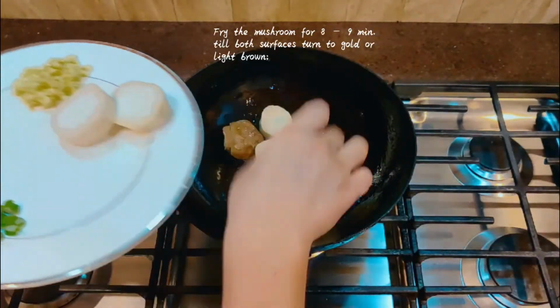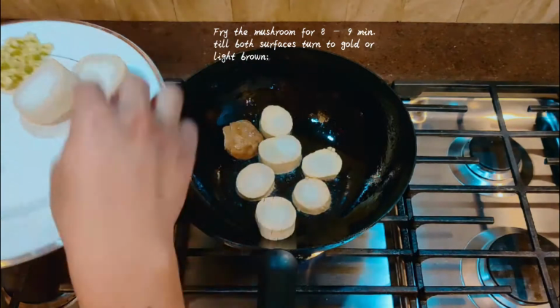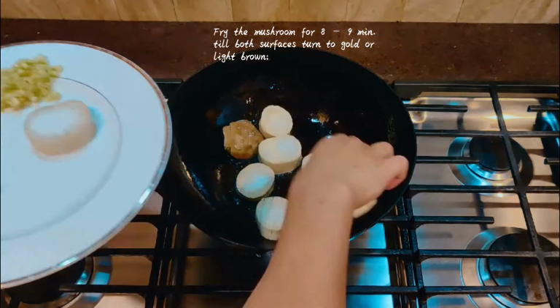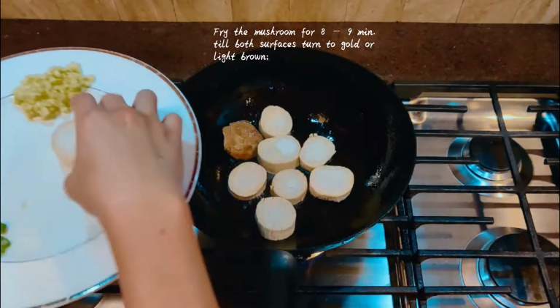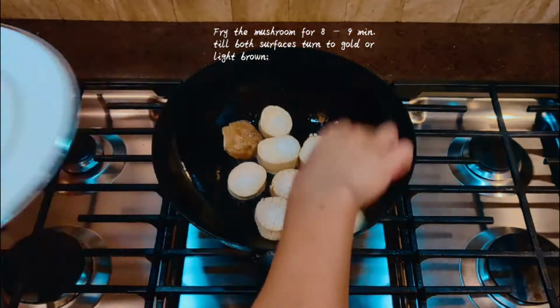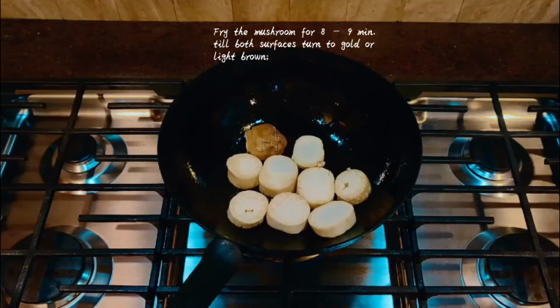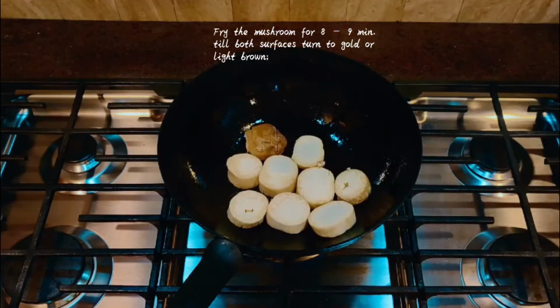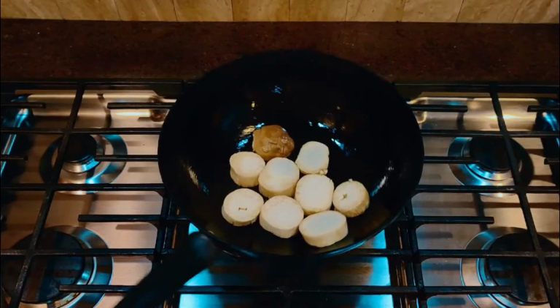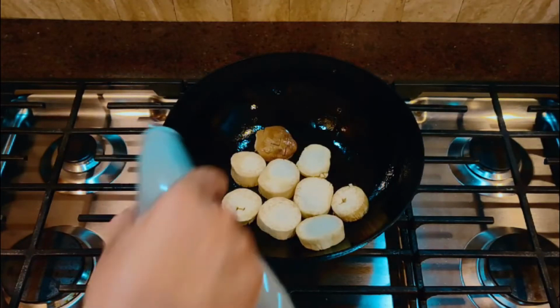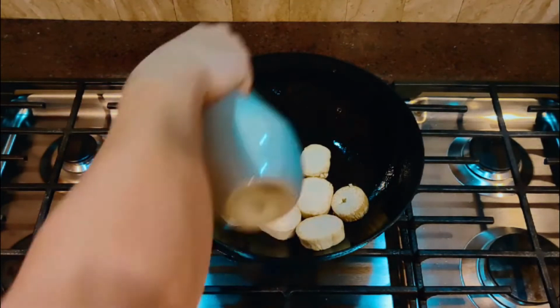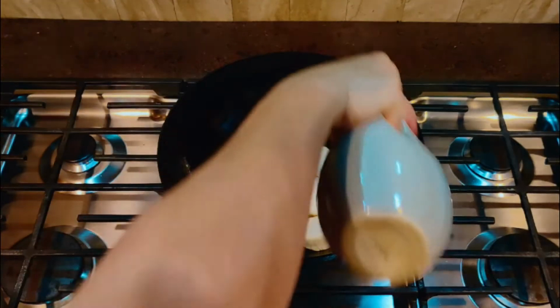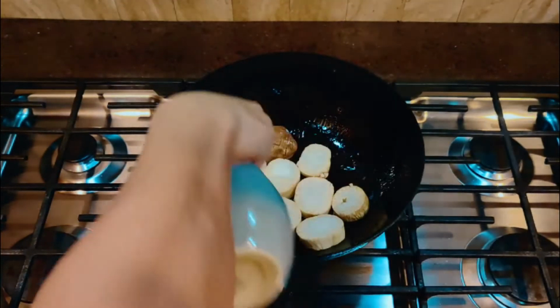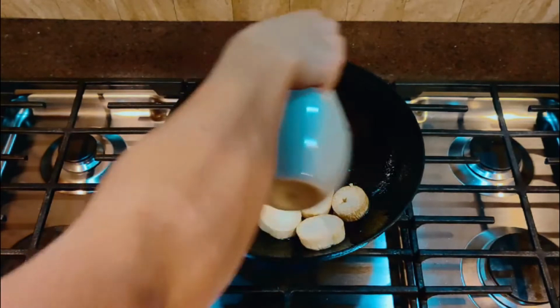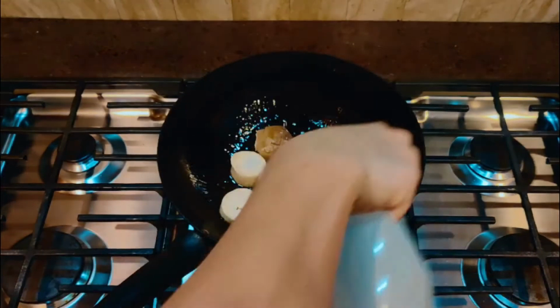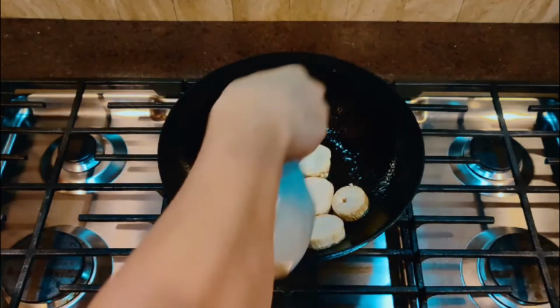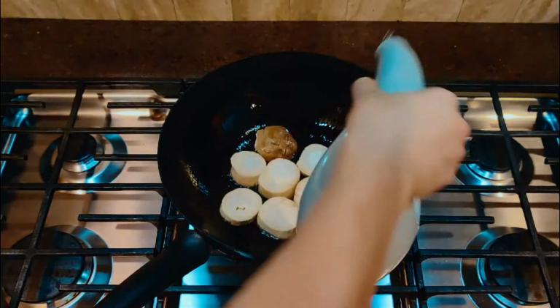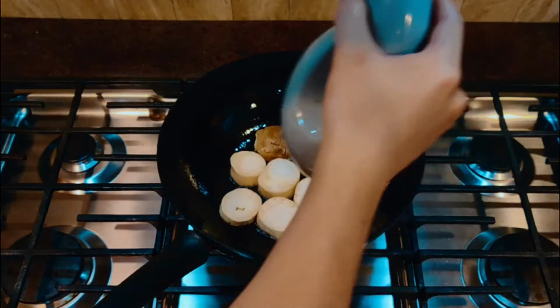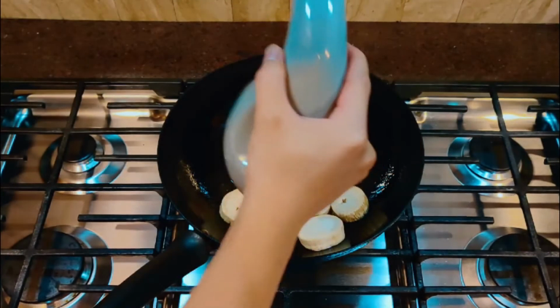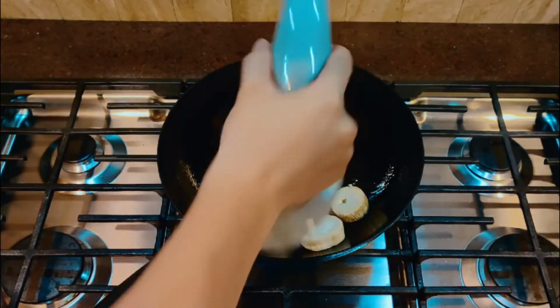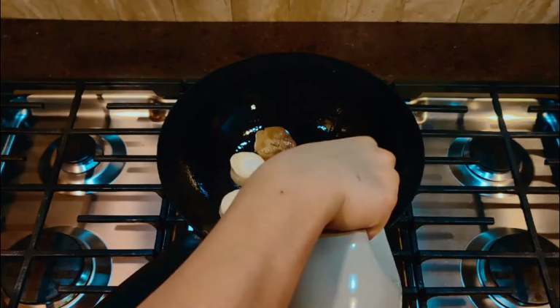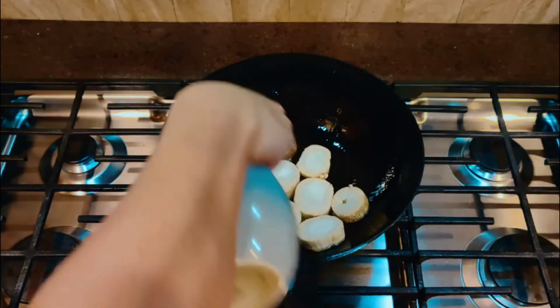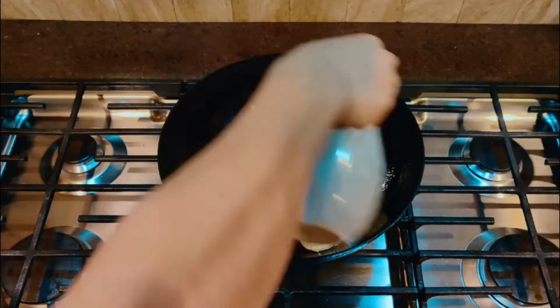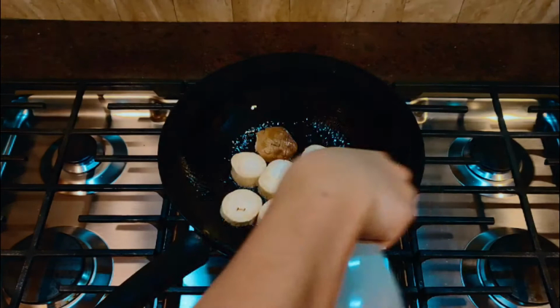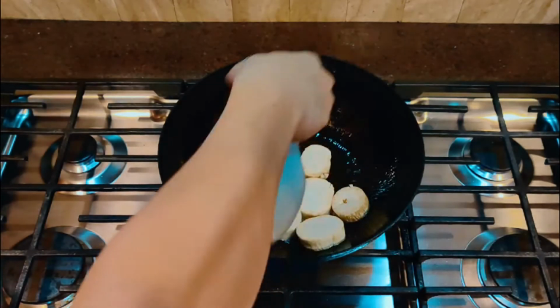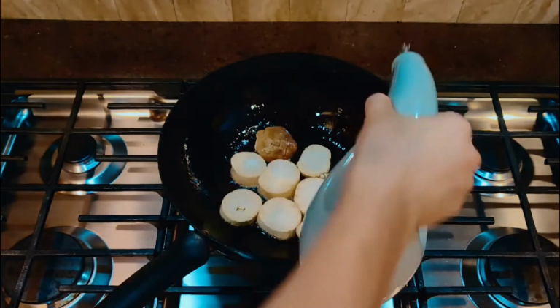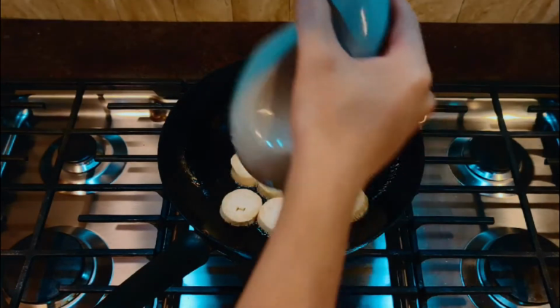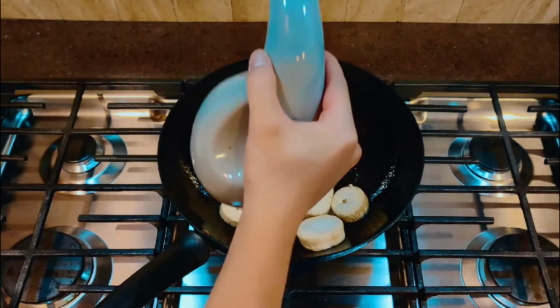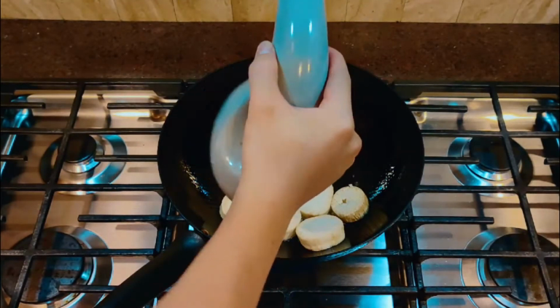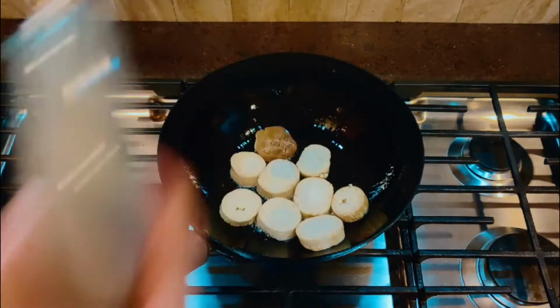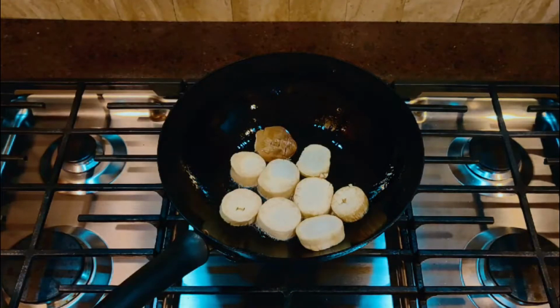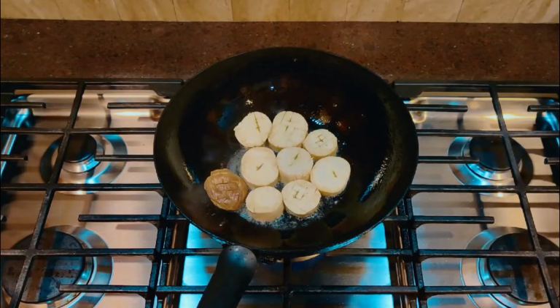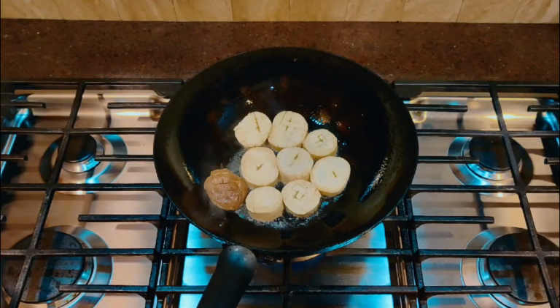Crap! Two choices: either survive on mushrooms for 24 hours or walk in 0 degree Fahrenheit for 2 hours. Basically a choice between being starved or frozen to death. It was an obvious decision.